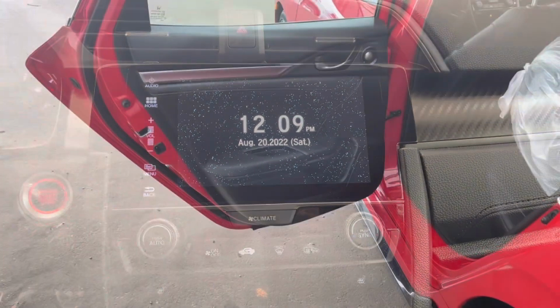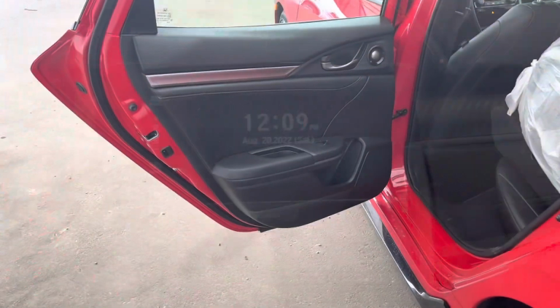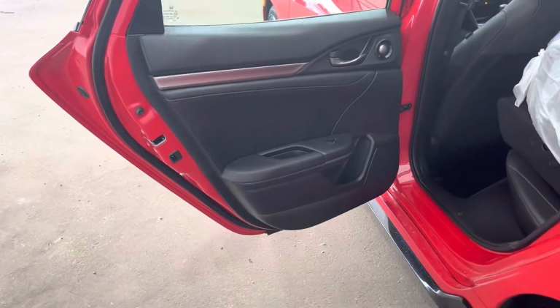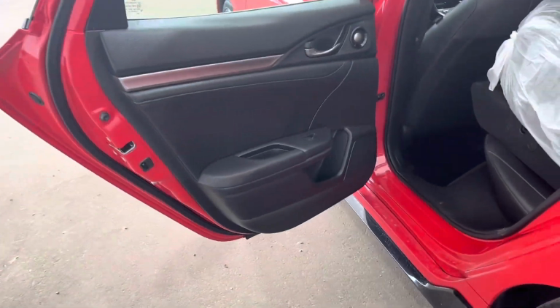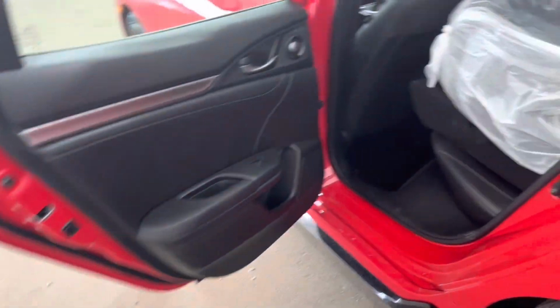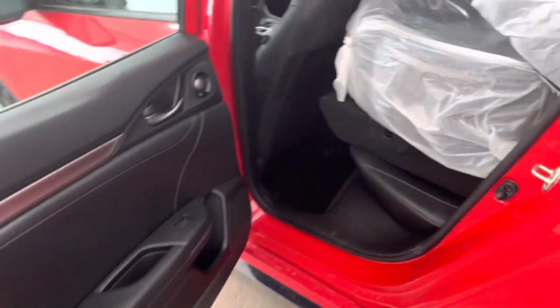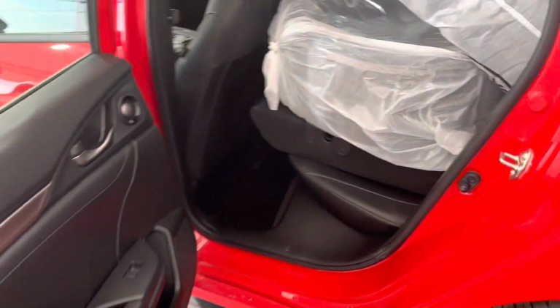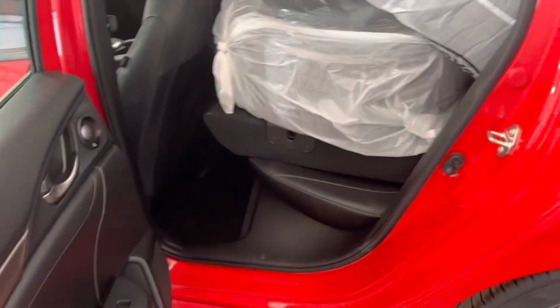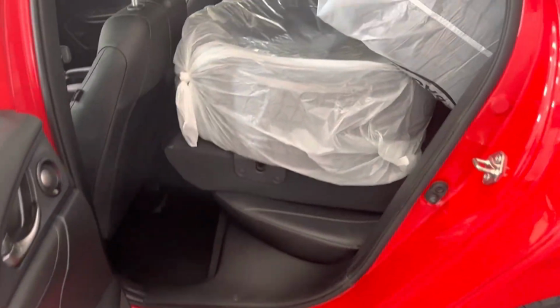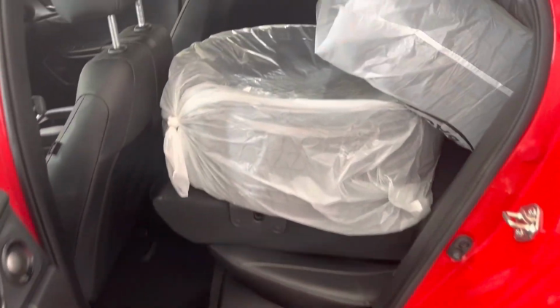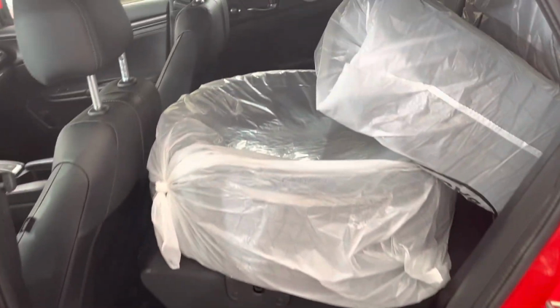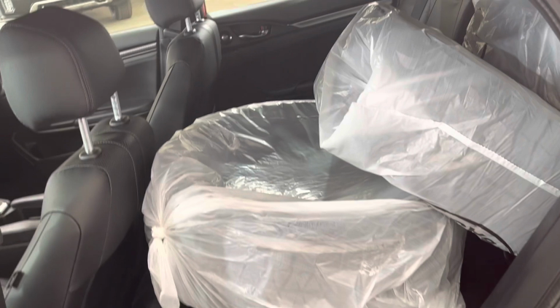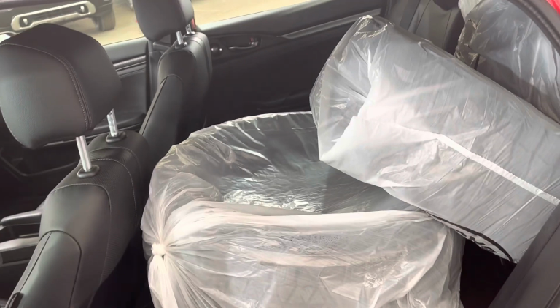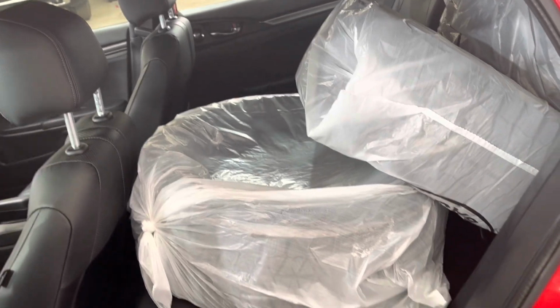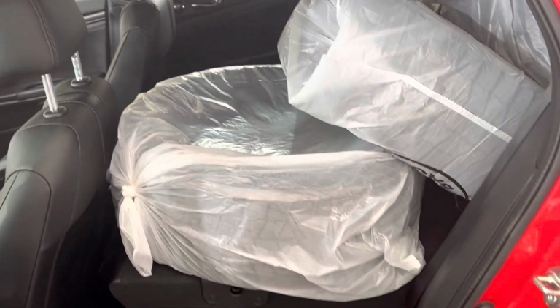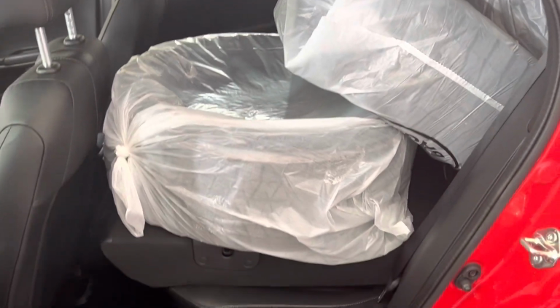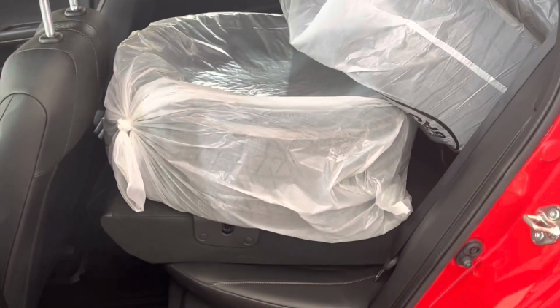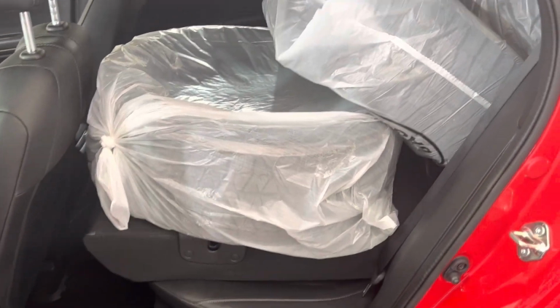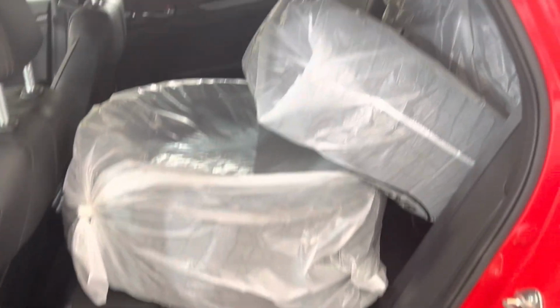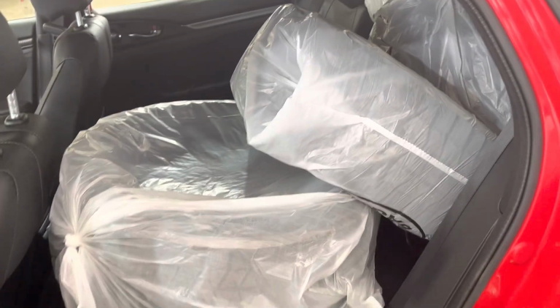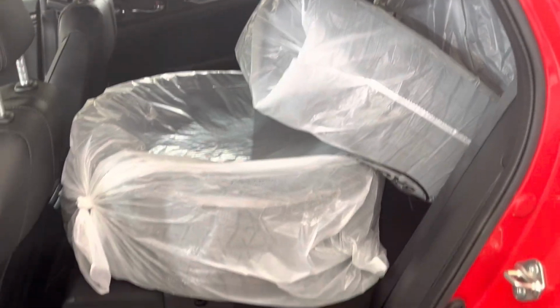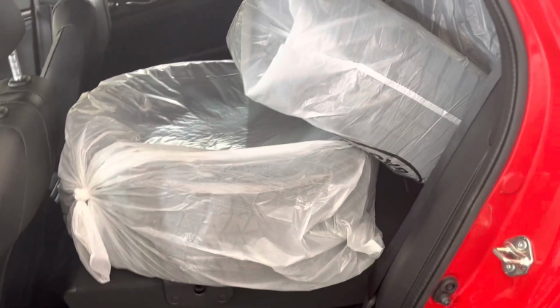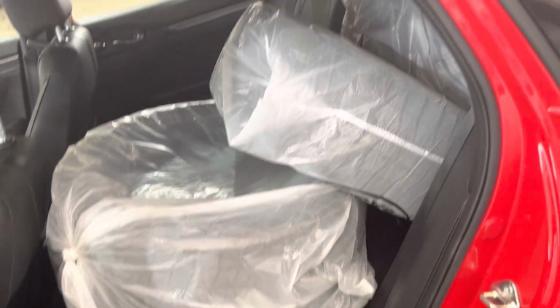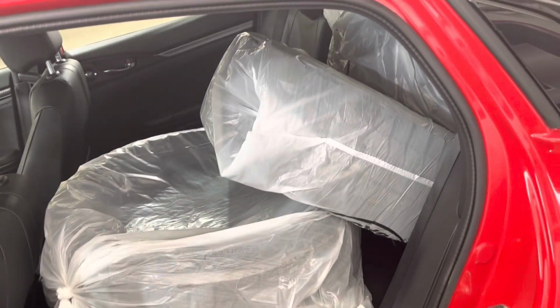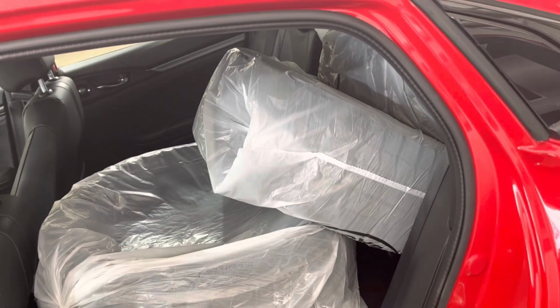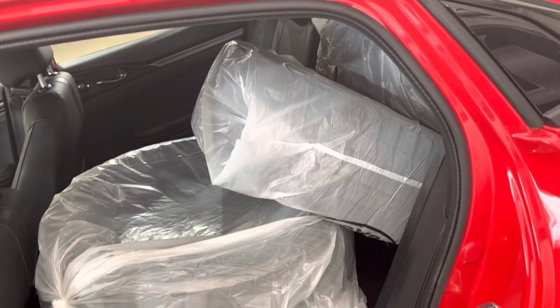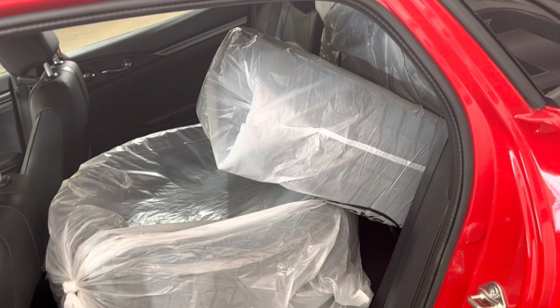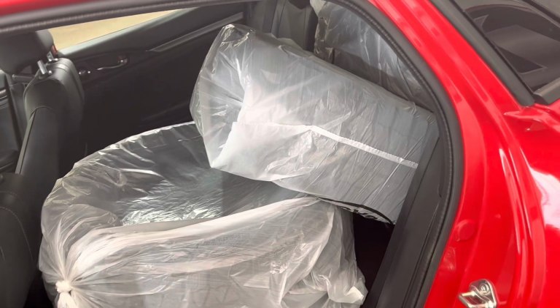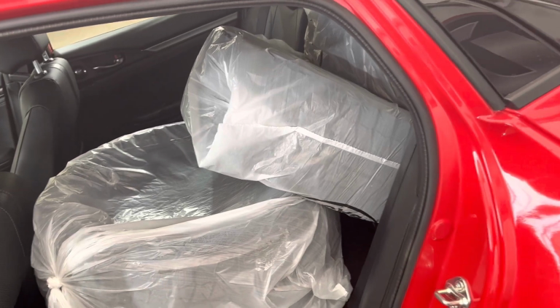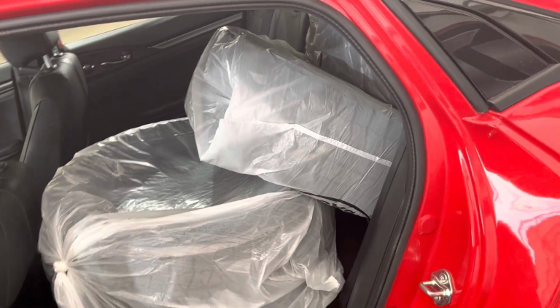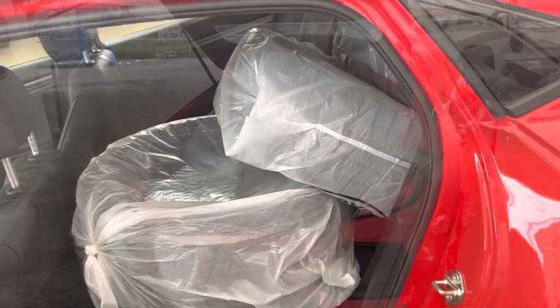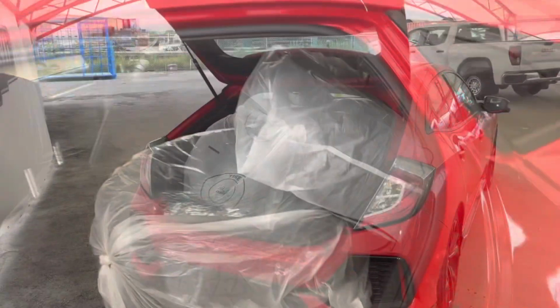Moving into the rear of the vehicle, this normally is seating for three, but half of the seat is folded down right now to allow us to fit all of the spare tires in here.